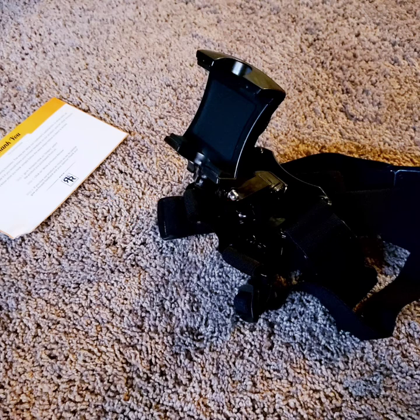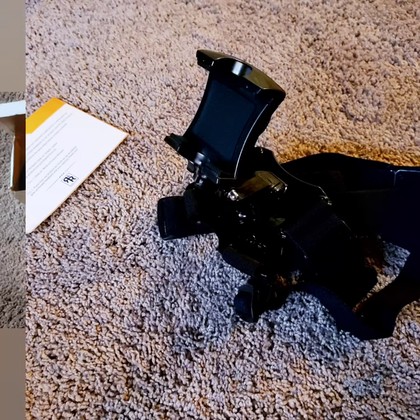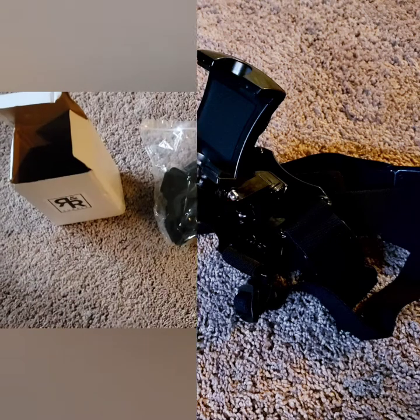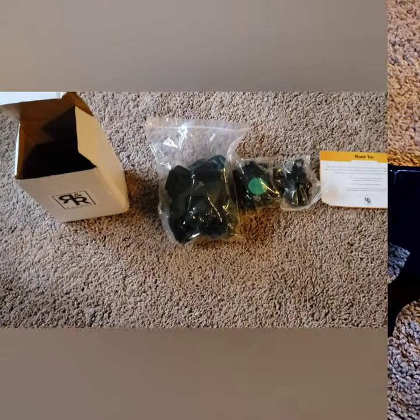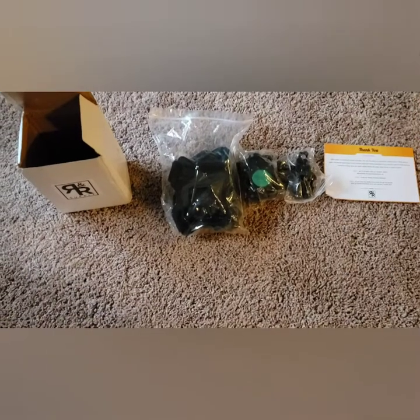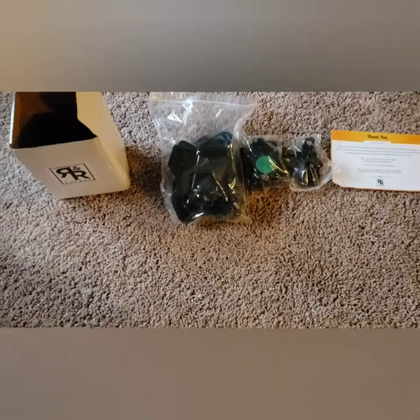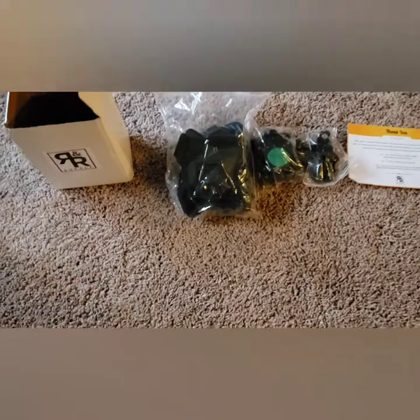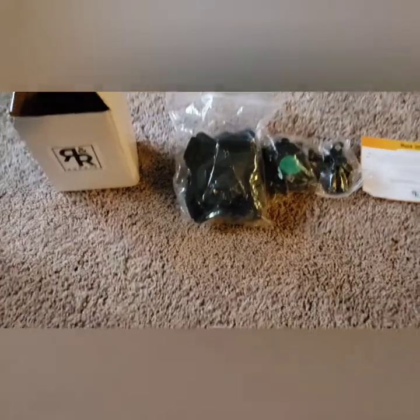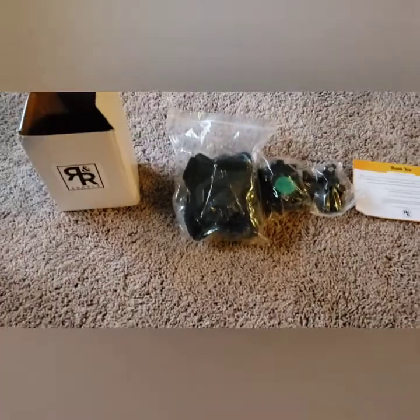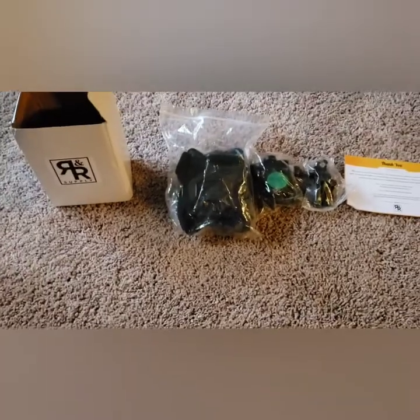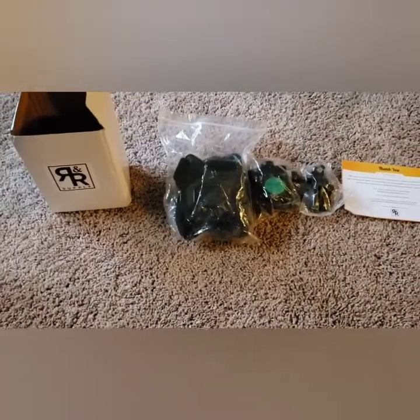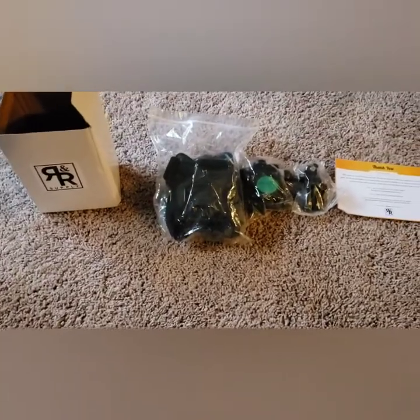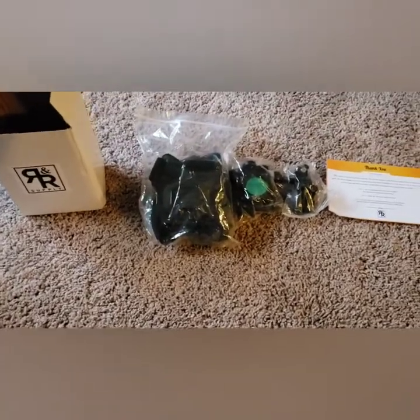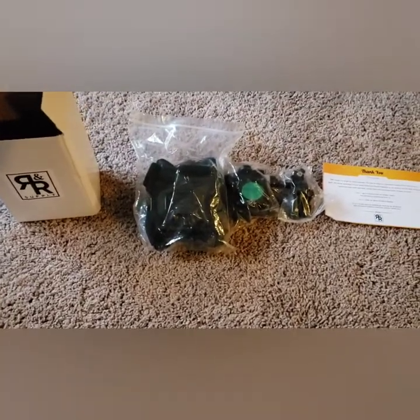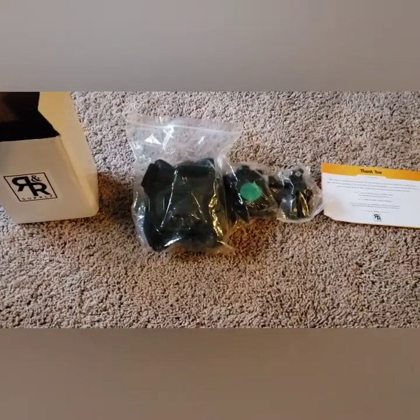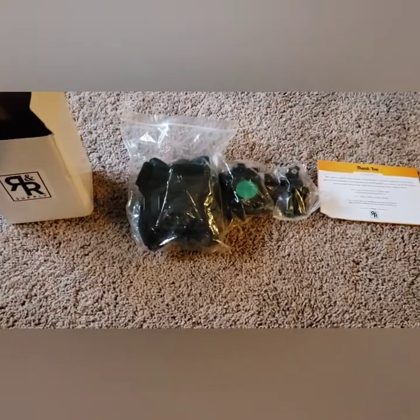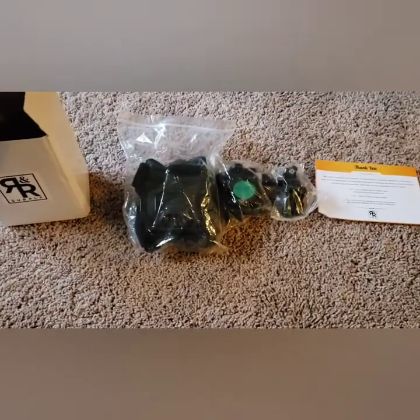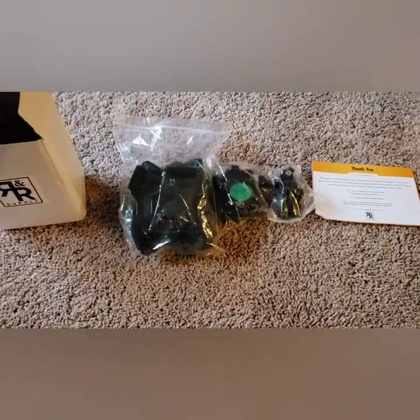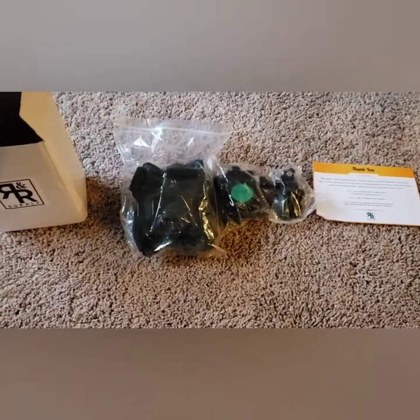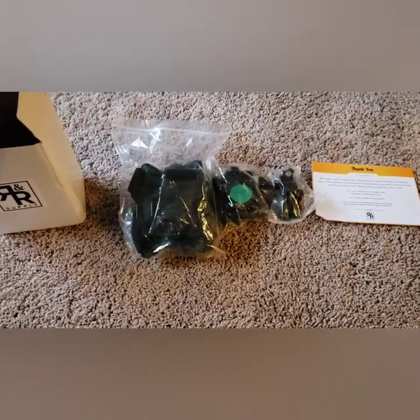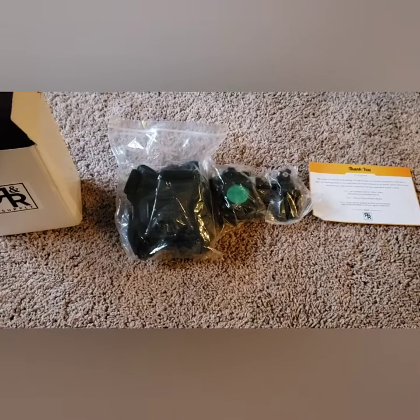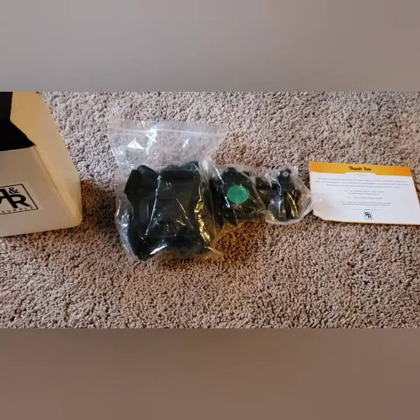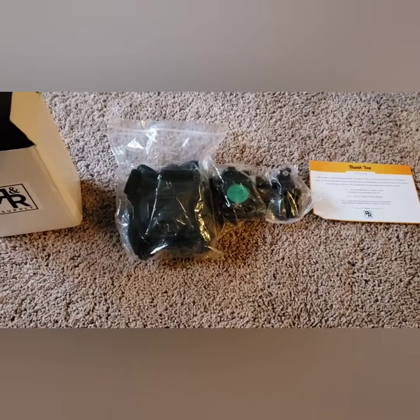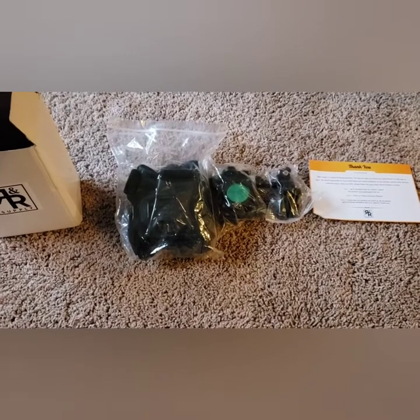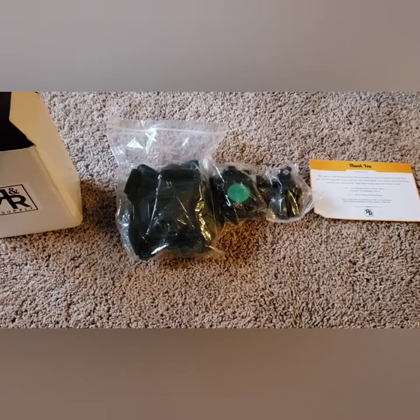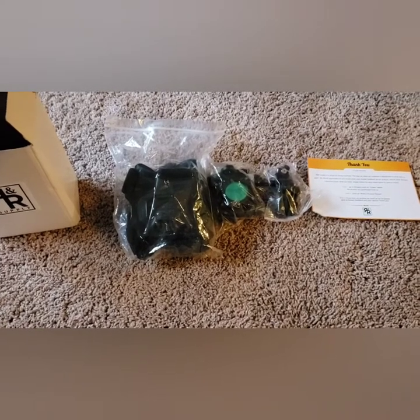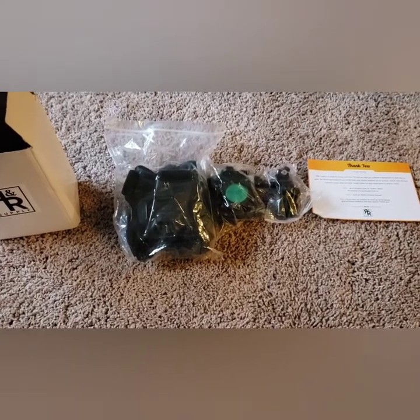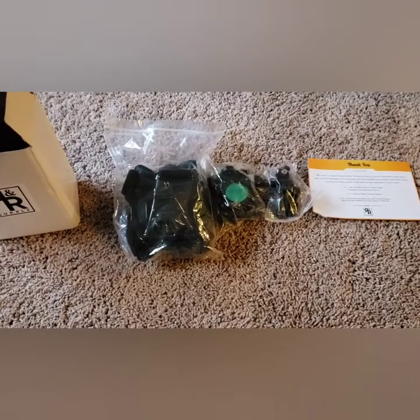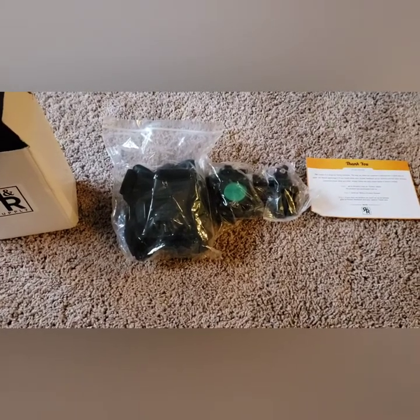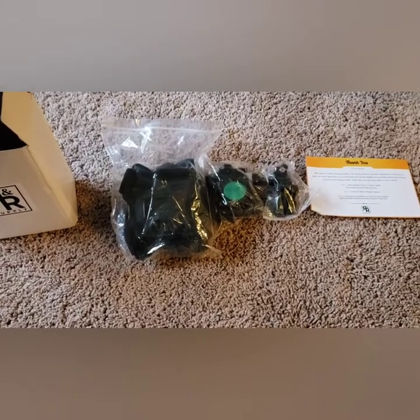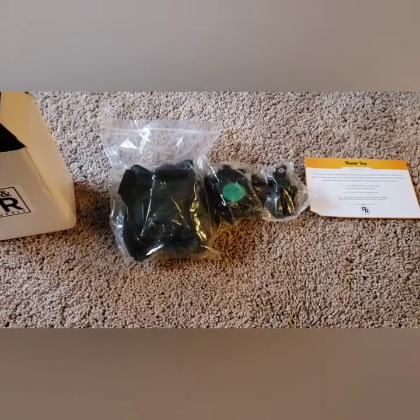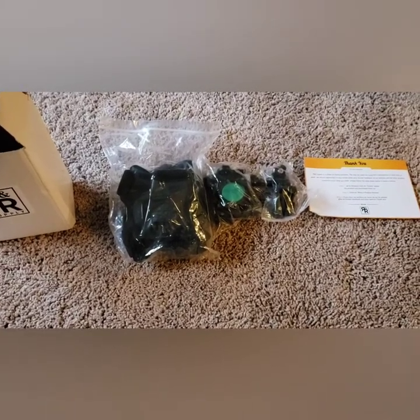Hey everybody, Muddy Mike here with another review. This is from R&R Supply. What we're looking at here is a chest harness for your cell phone — Android phone, Samsung, Apple, etc.